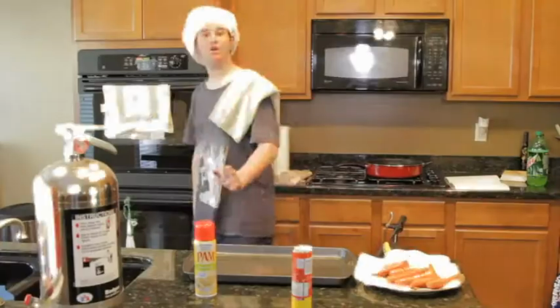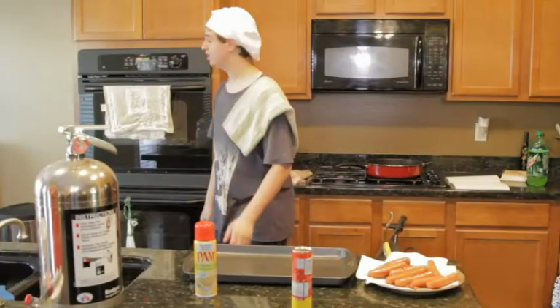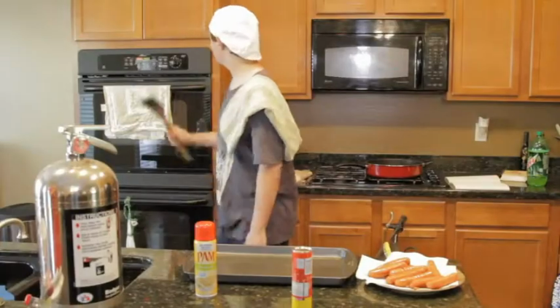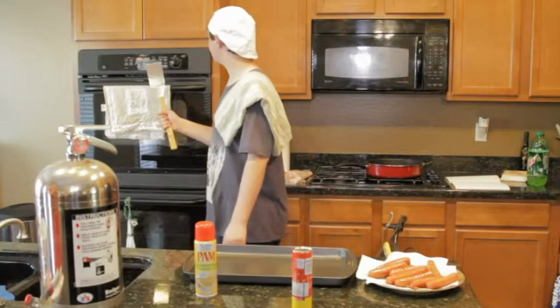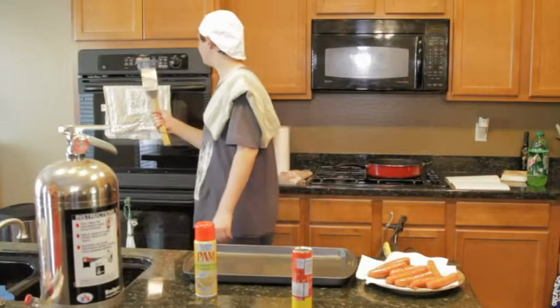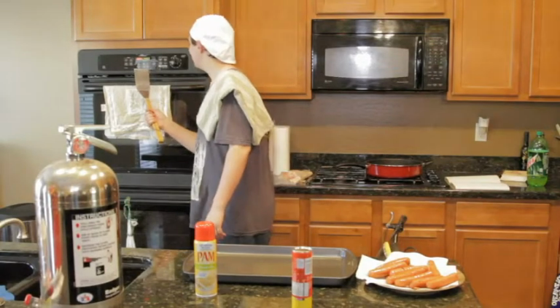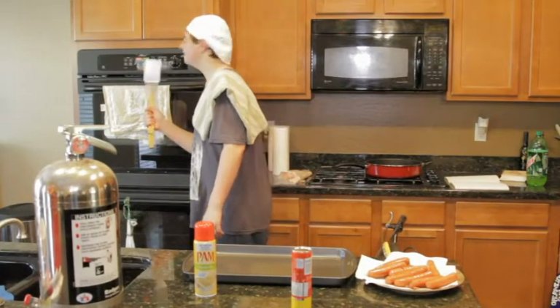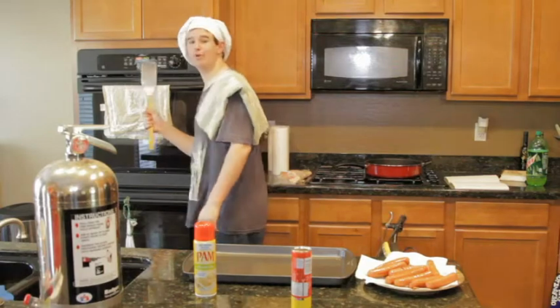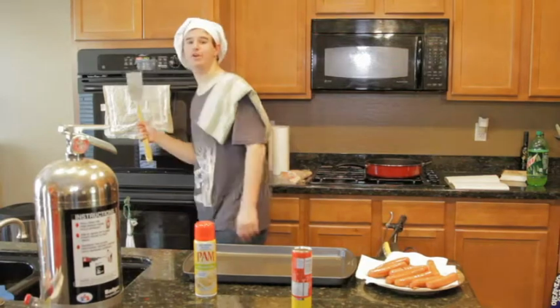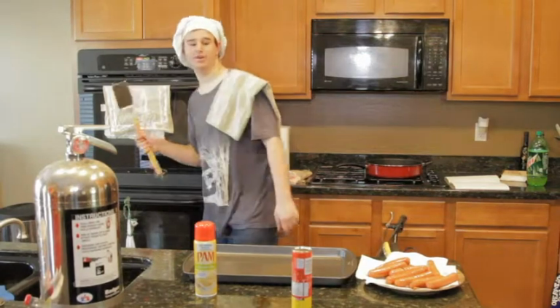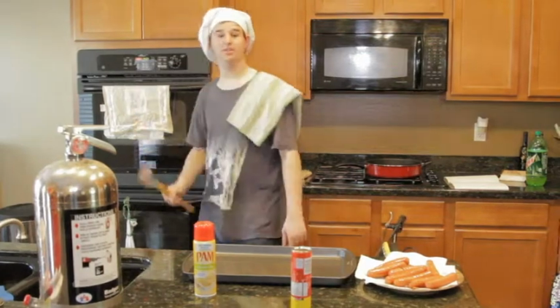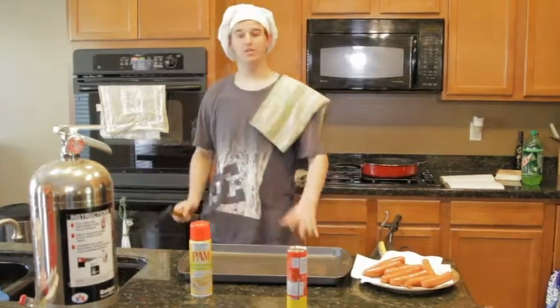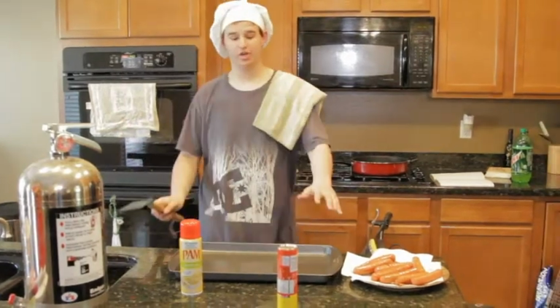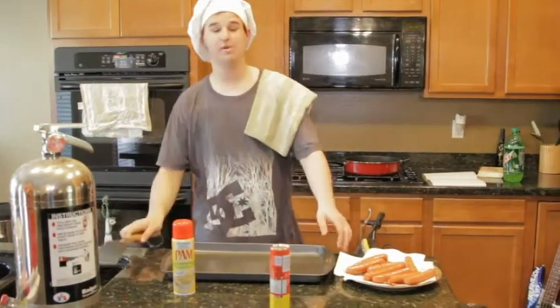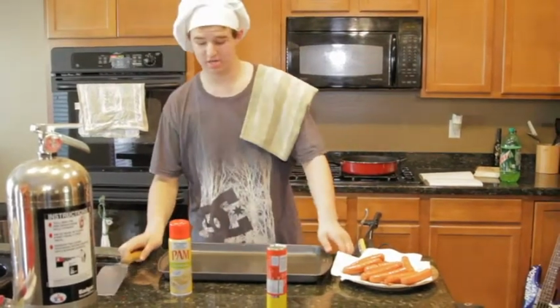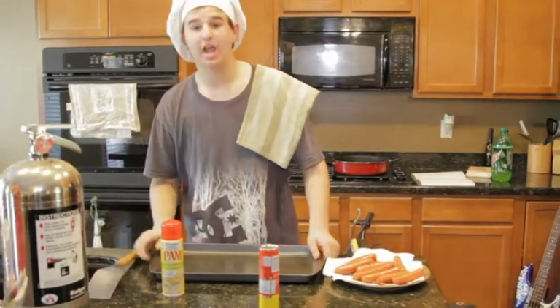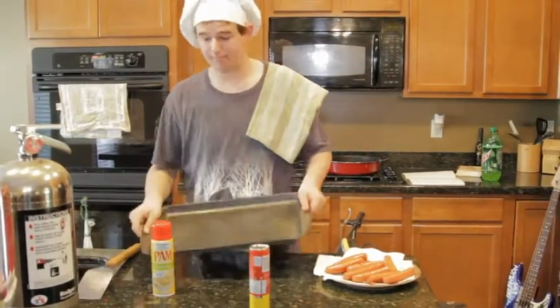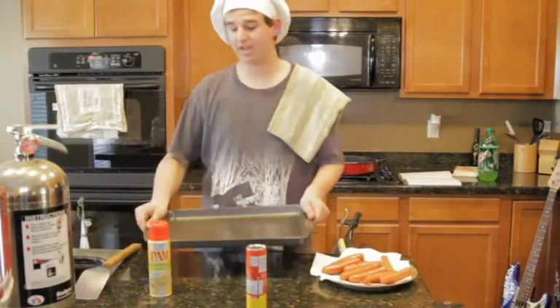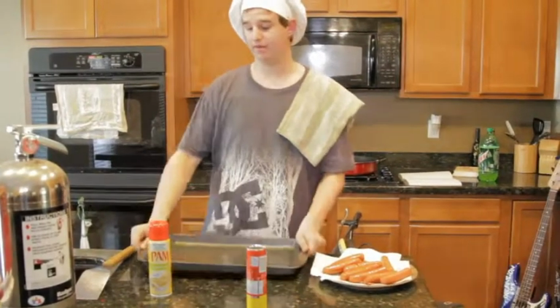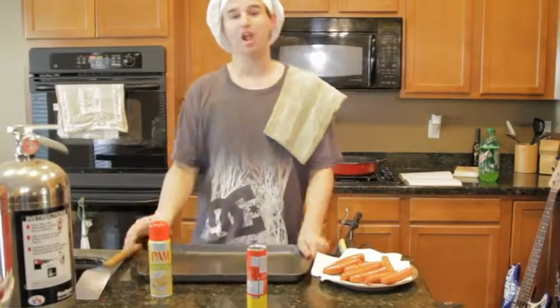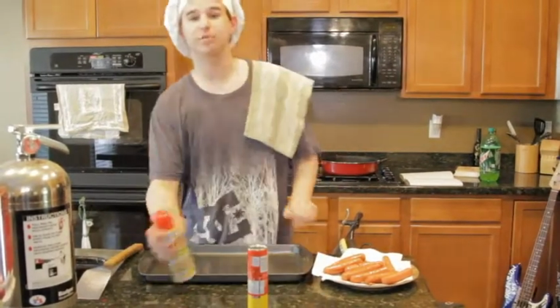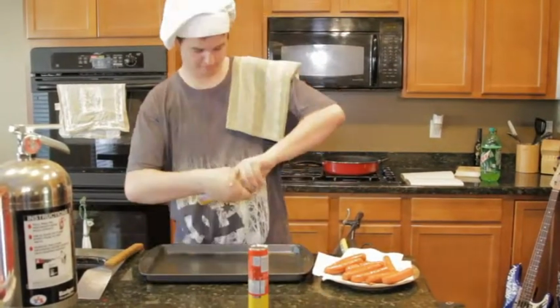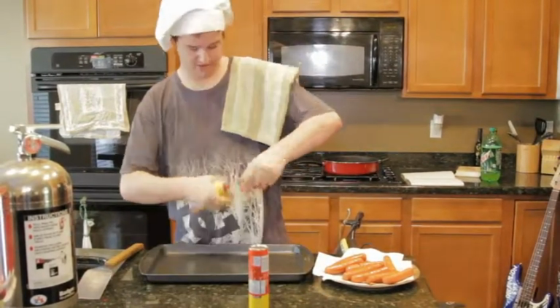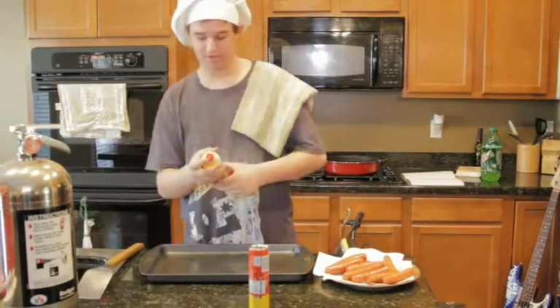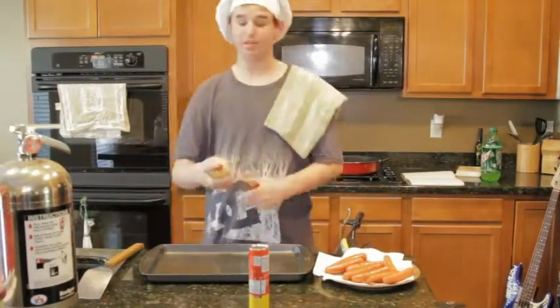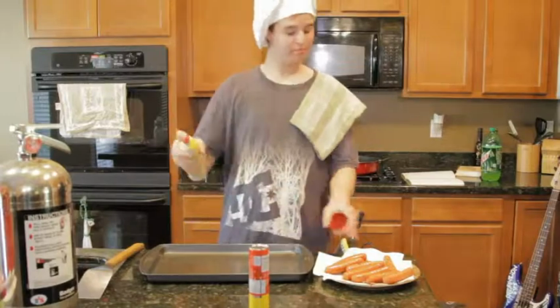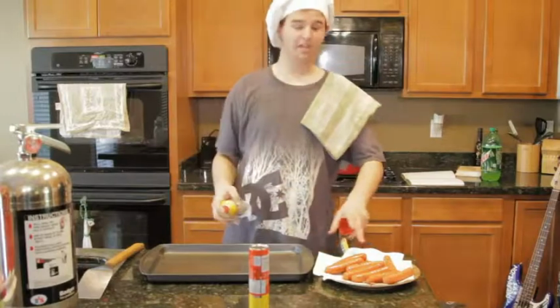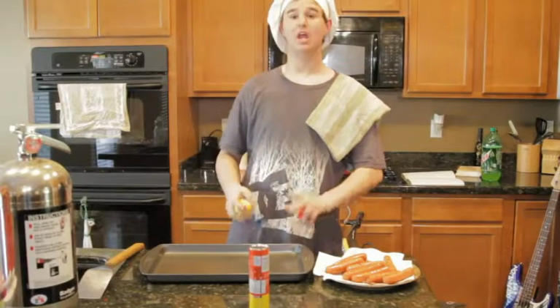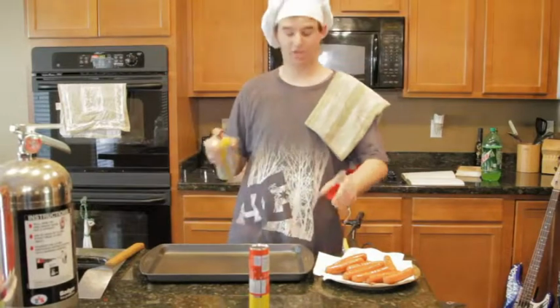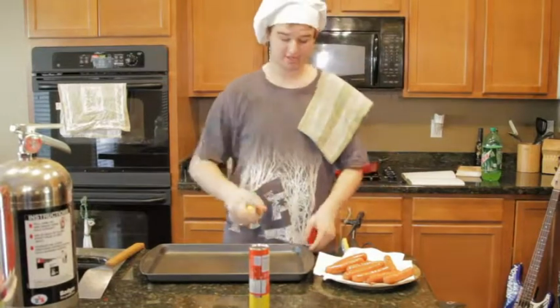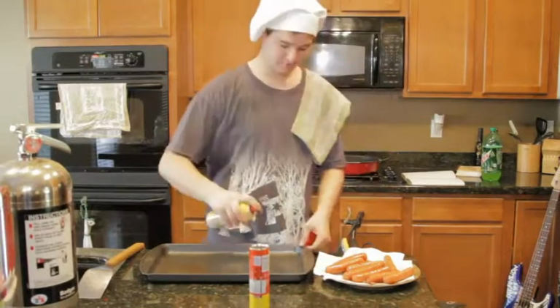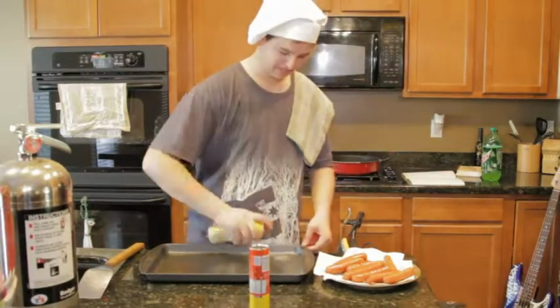First, you're going to want to preheat your oven to 400 degrees. Then, come over and get a pan and spray it with the pan spray, so that your bacon and croissants don't stick.